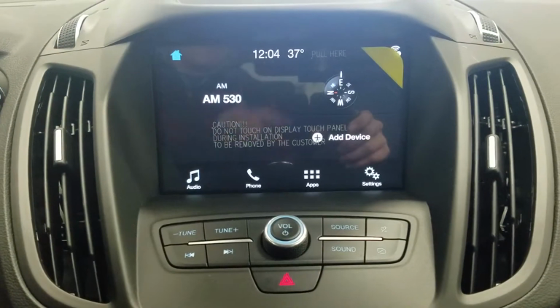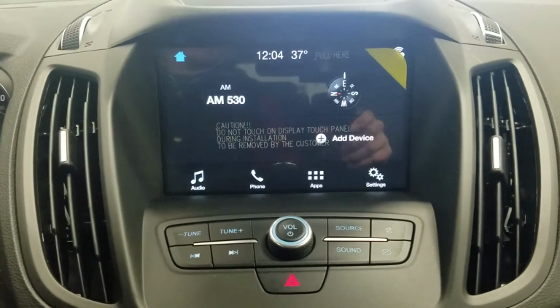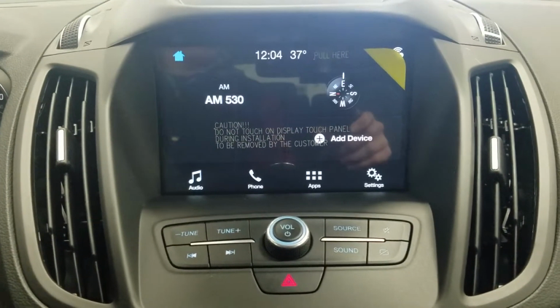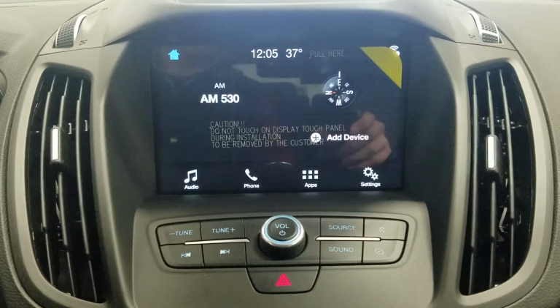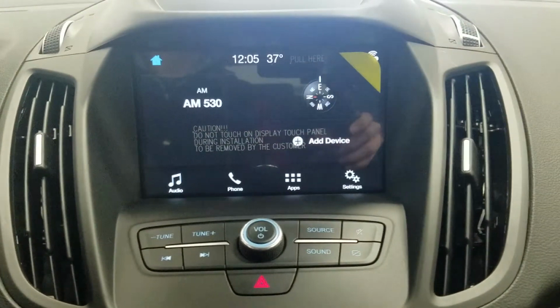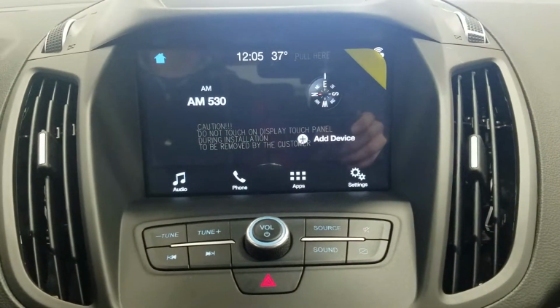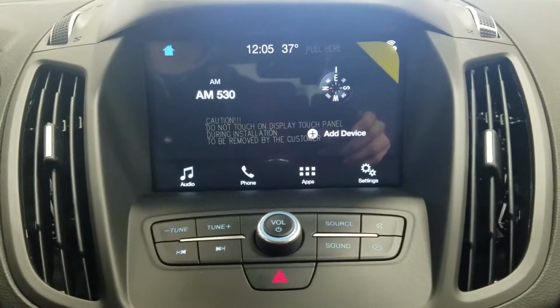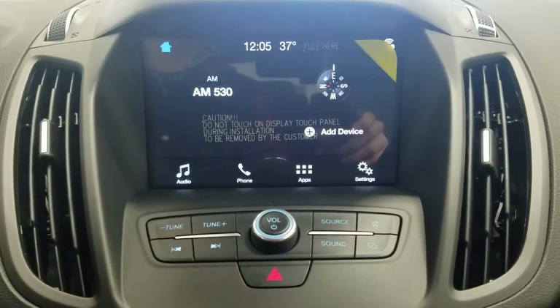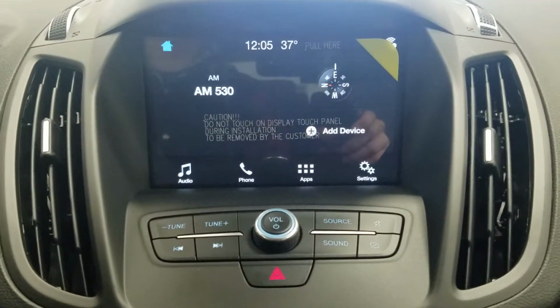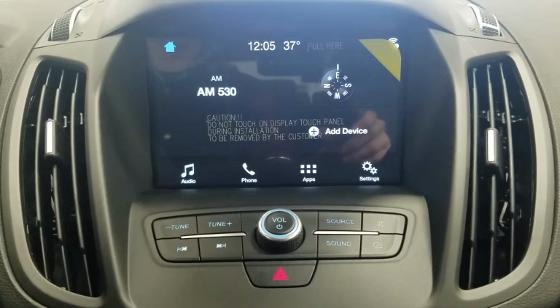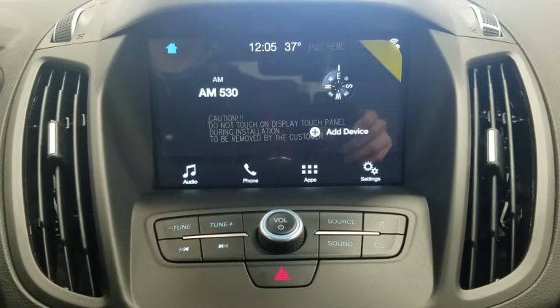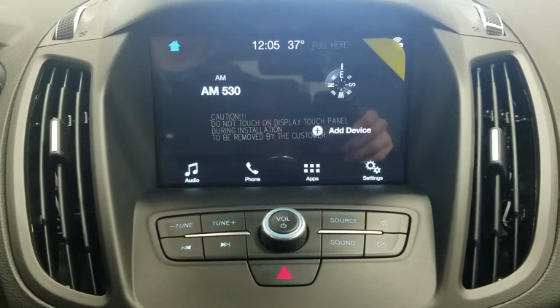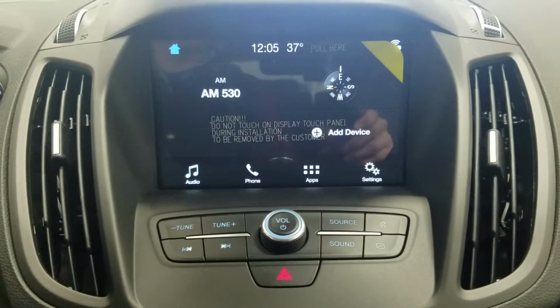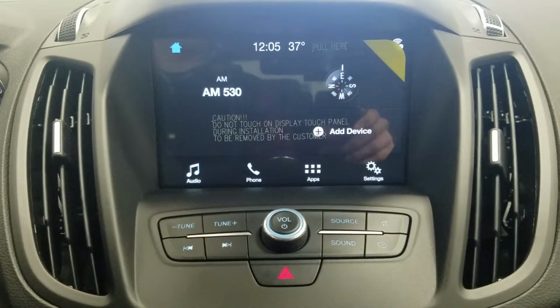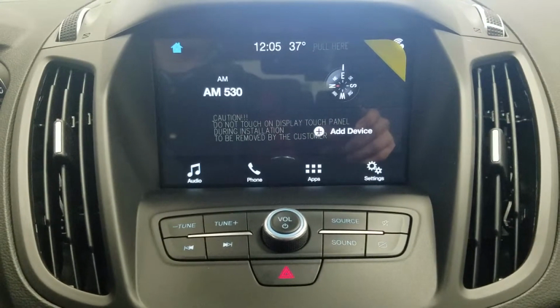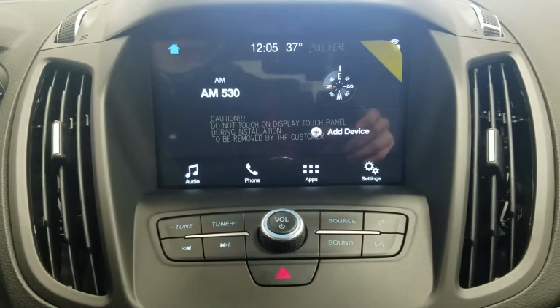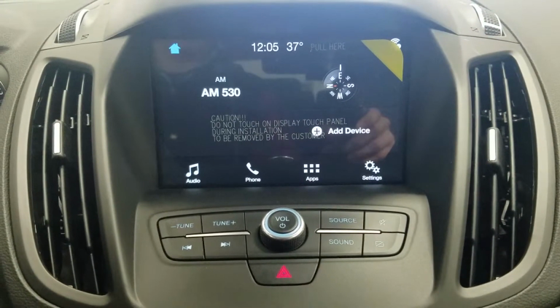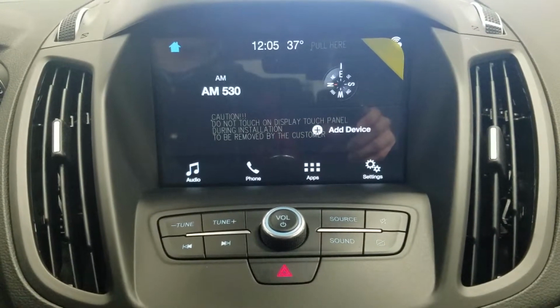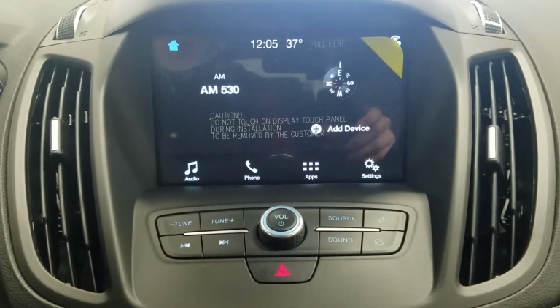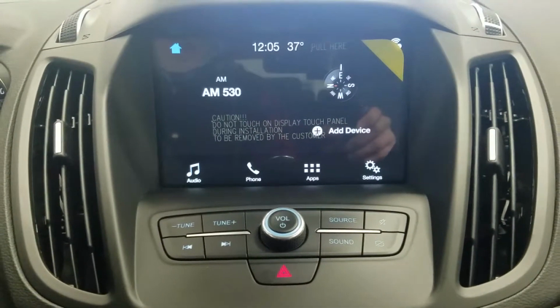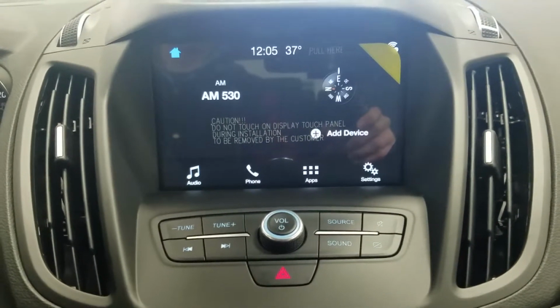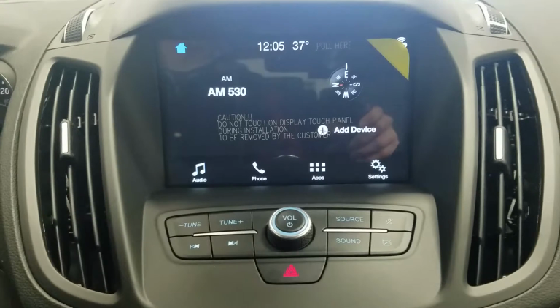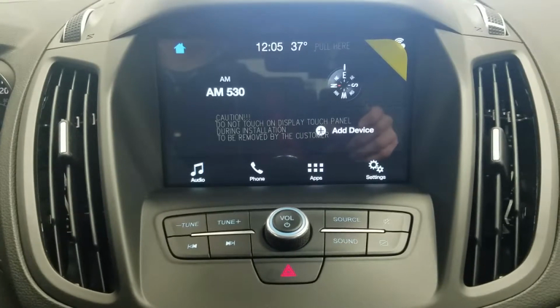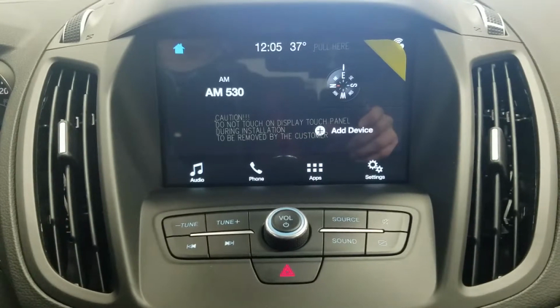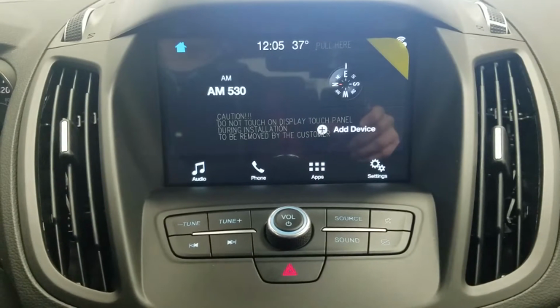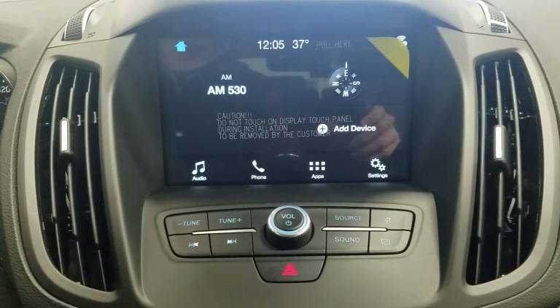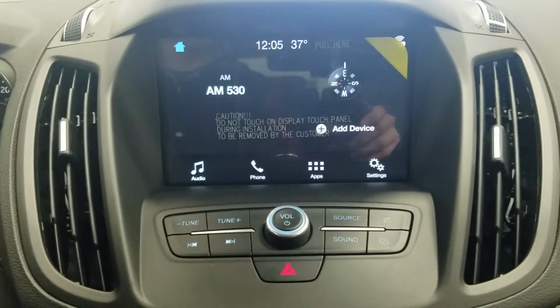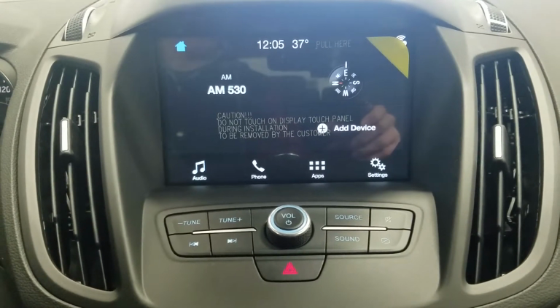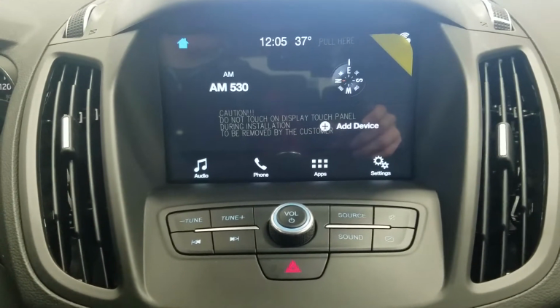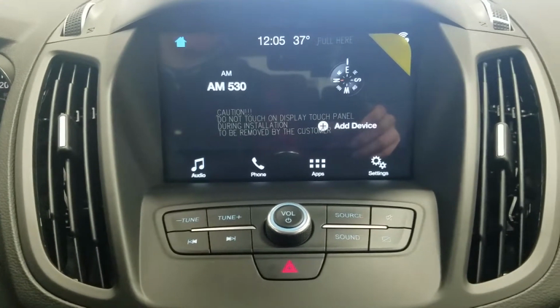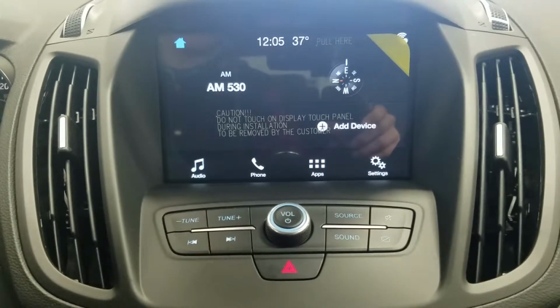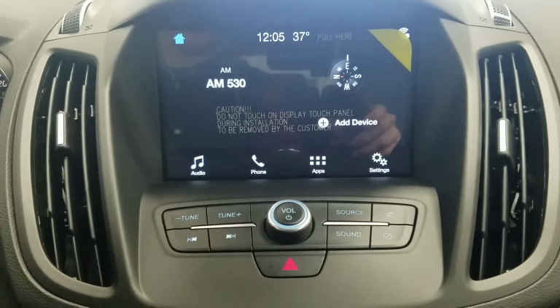Looking ahead, you'll notice our SYNC 3 touchscreen display, which hosts our audio controls, phone connectivity, and other apps including Apple CarPlay and Android Auto. We can also see the rear view camera feed on our SYNC 3 display.